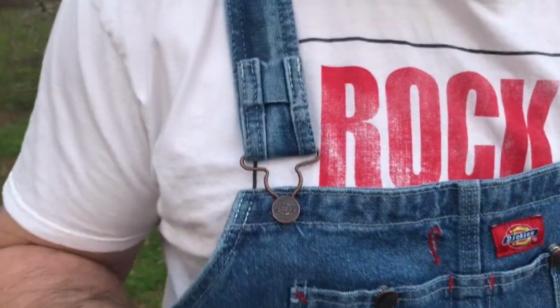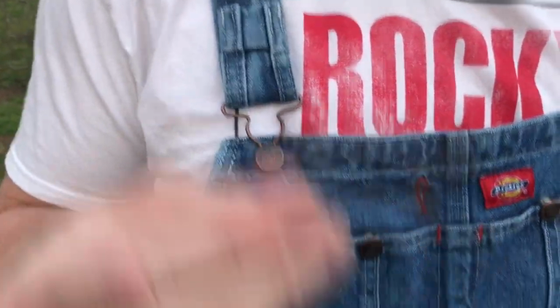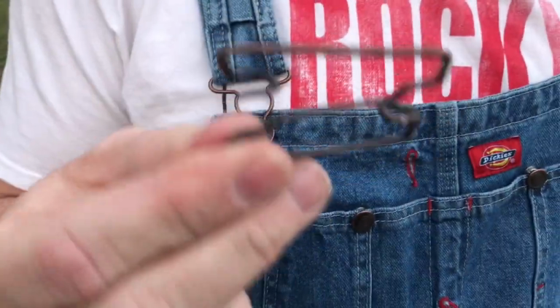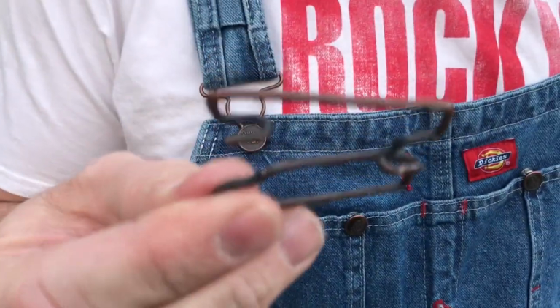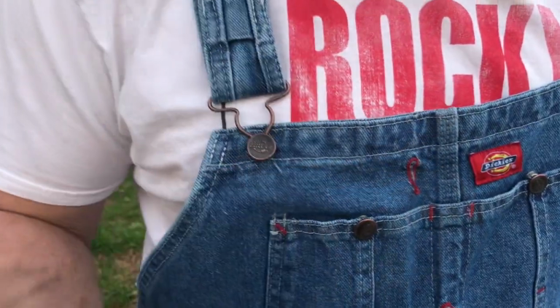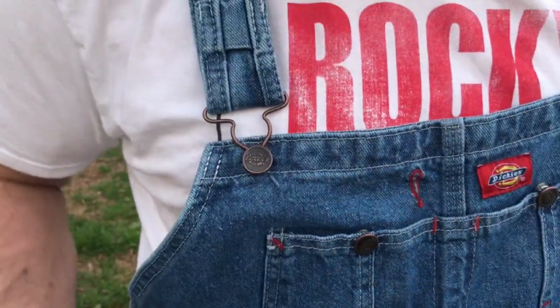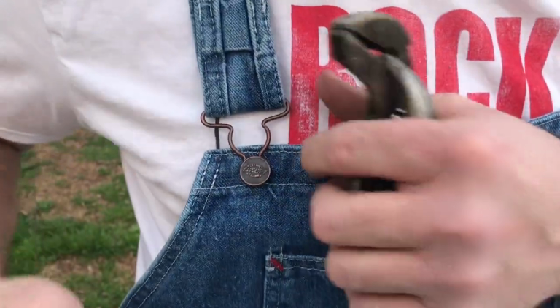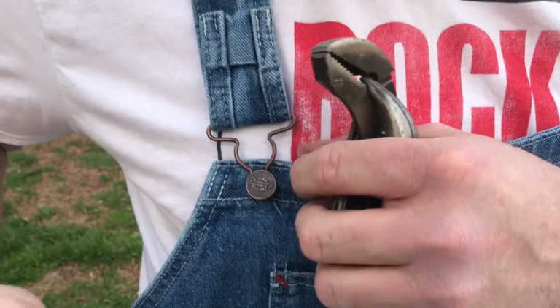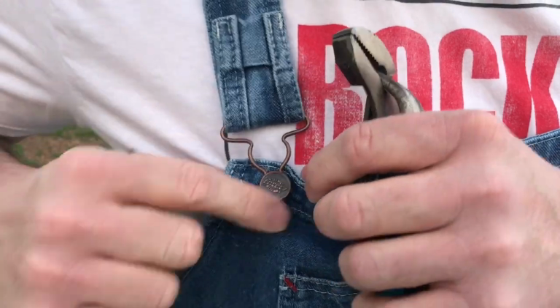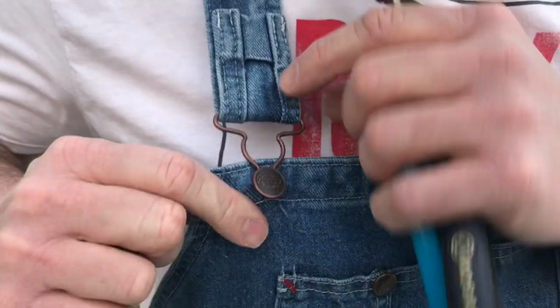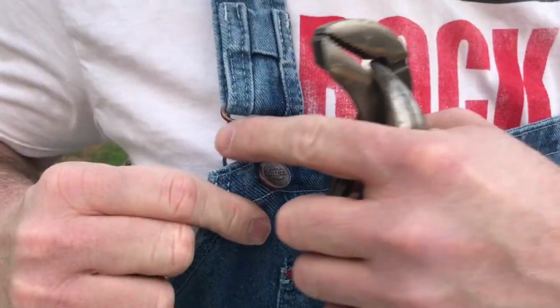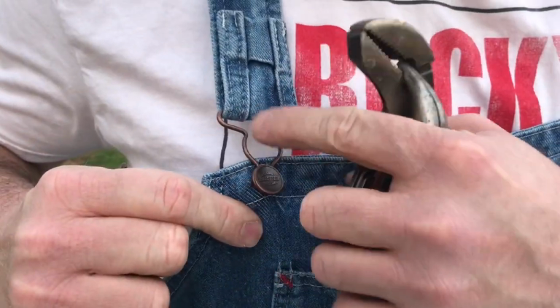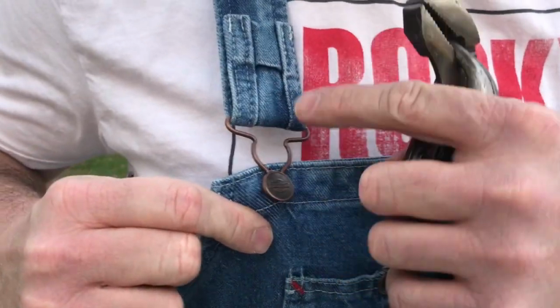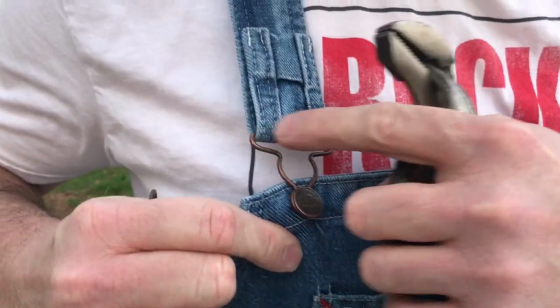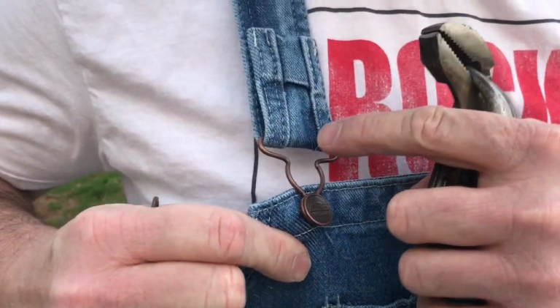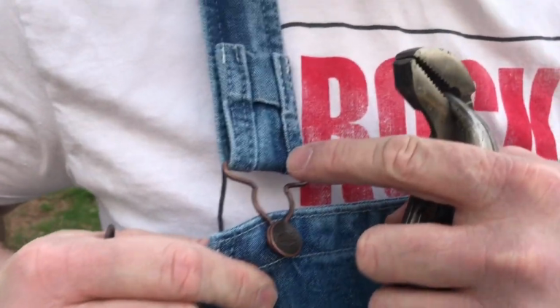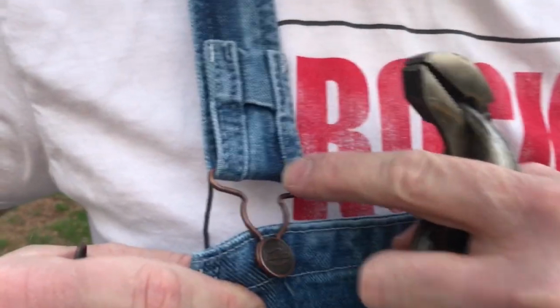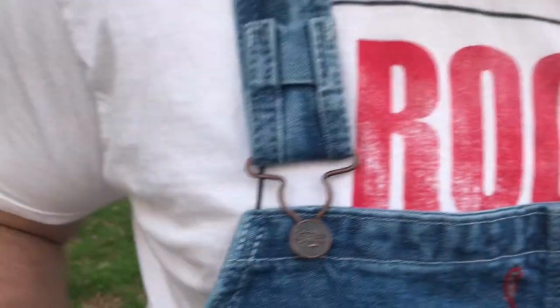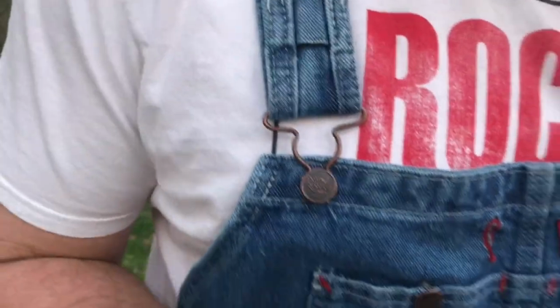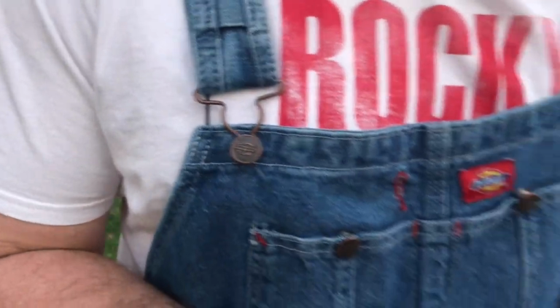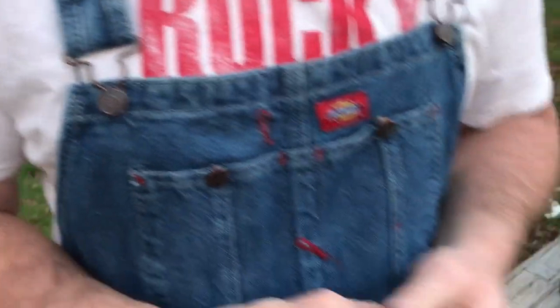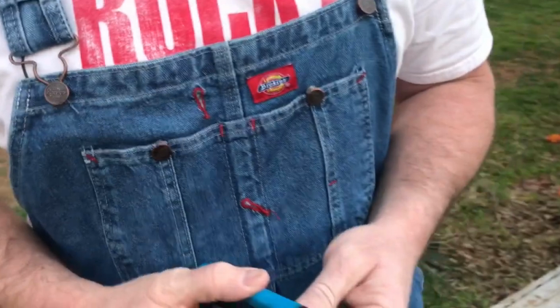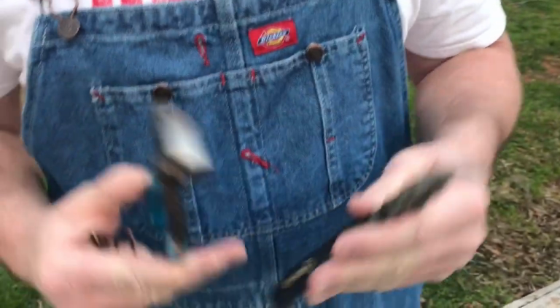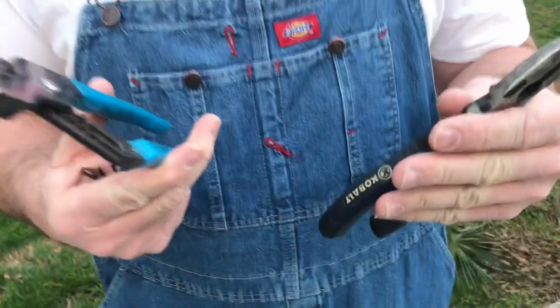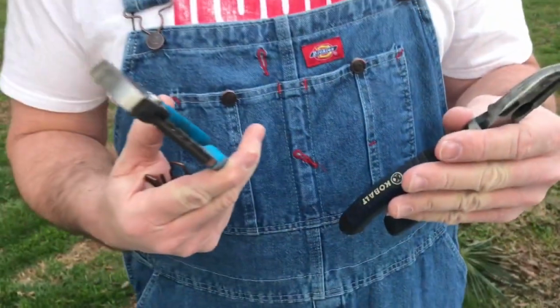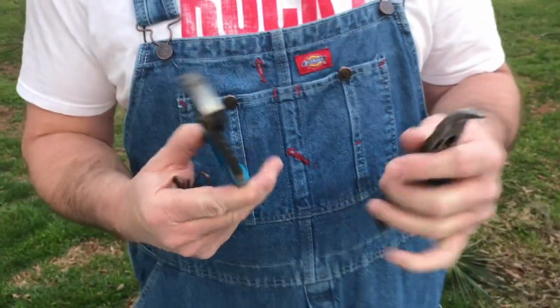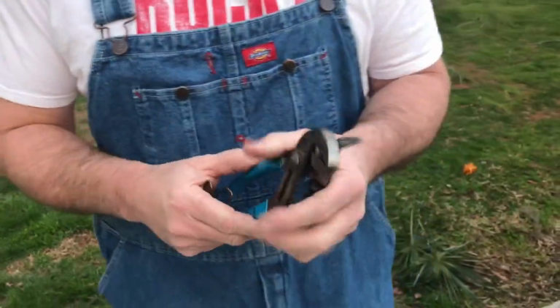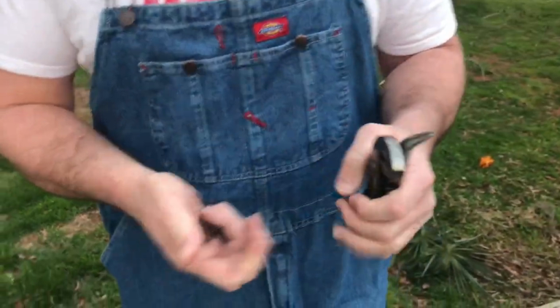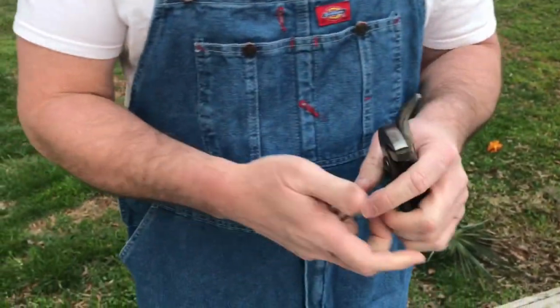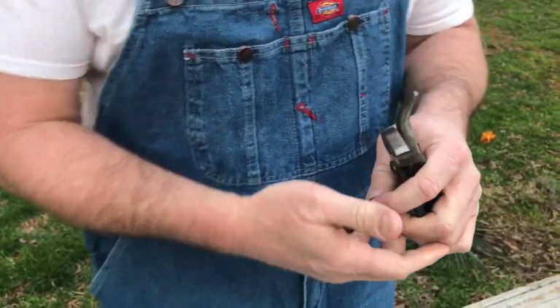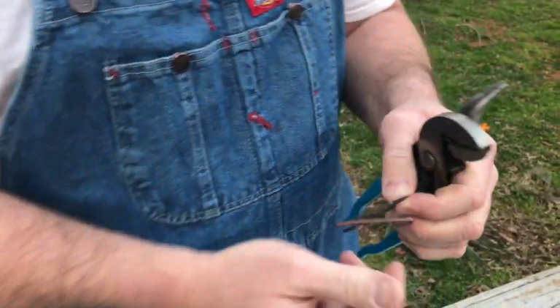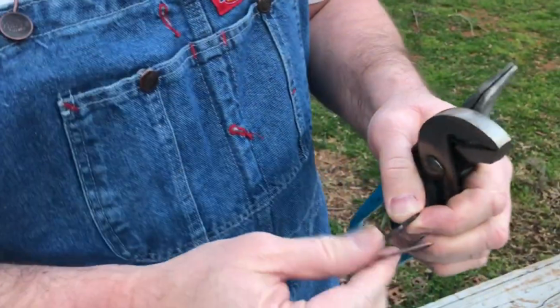Just by removing this clip and putting it right inside here. All you need to do that is a couple pairs of pliers. If you look at the way these things are made, they simply hook around.